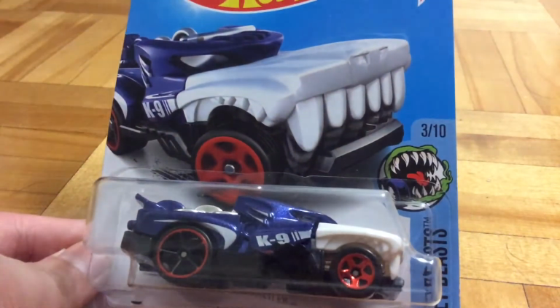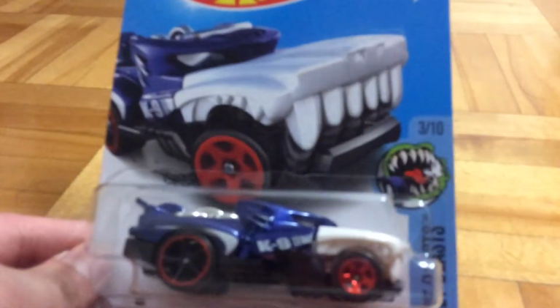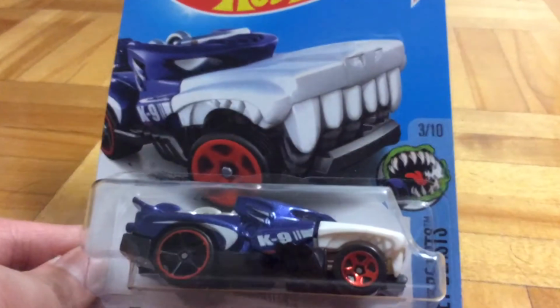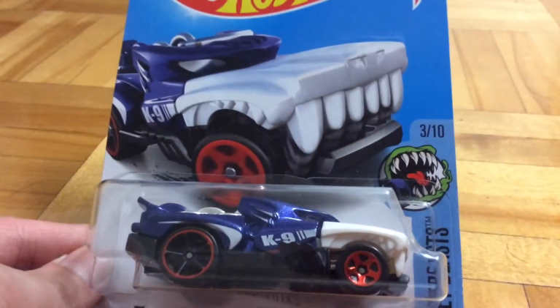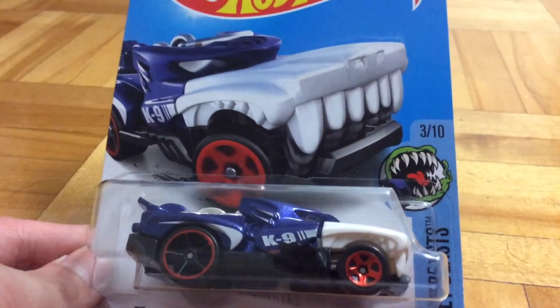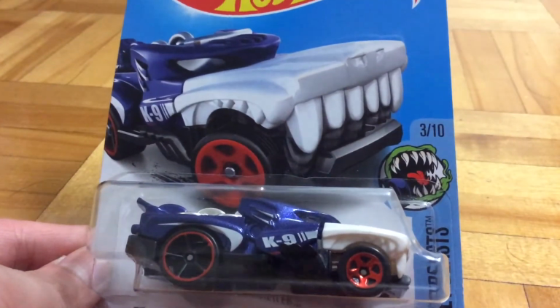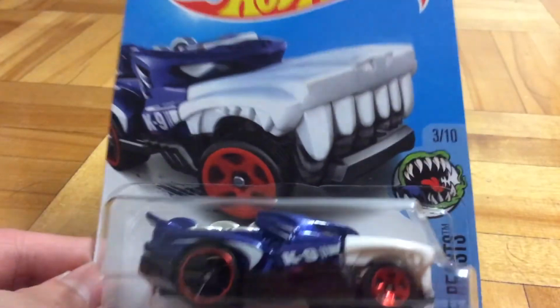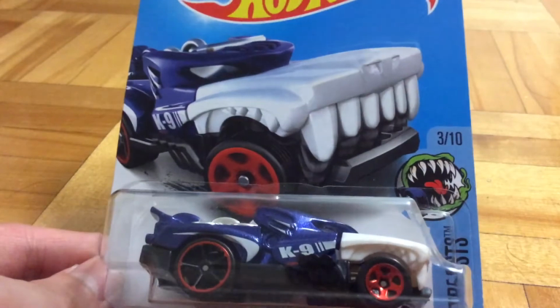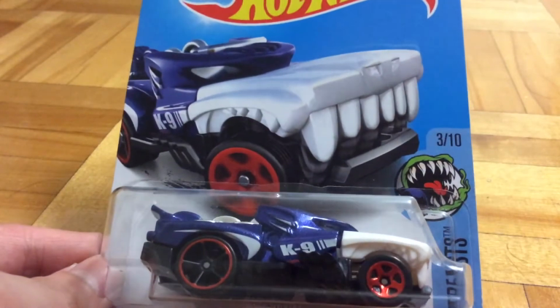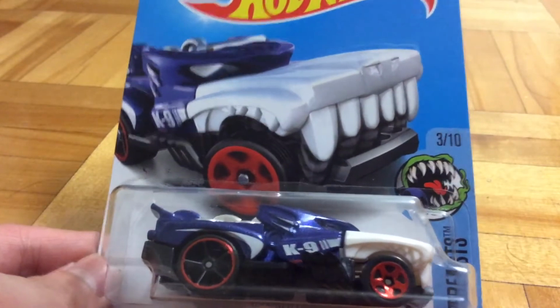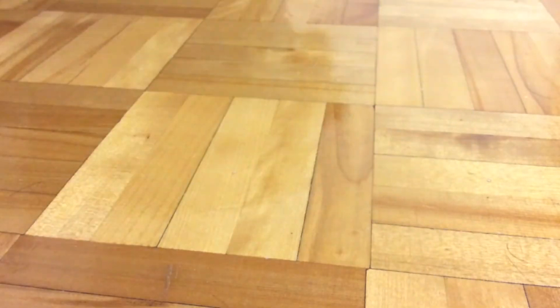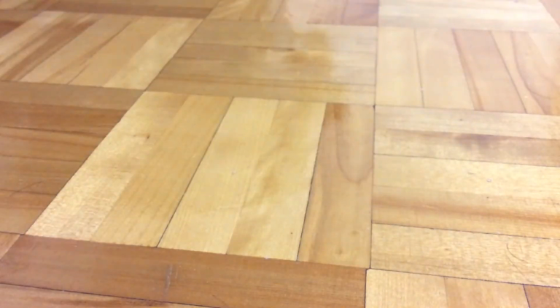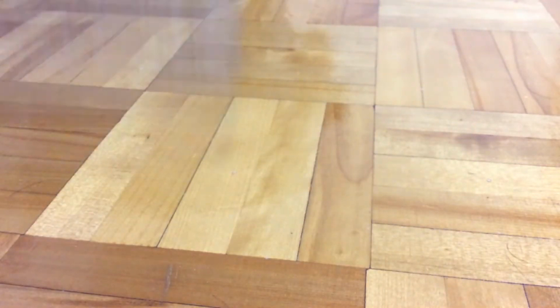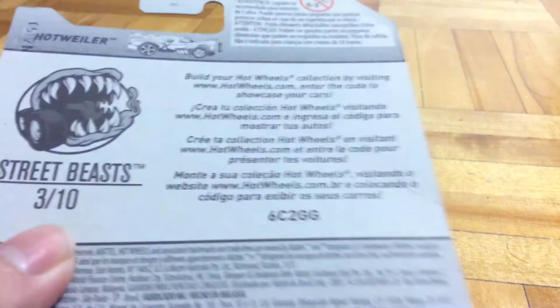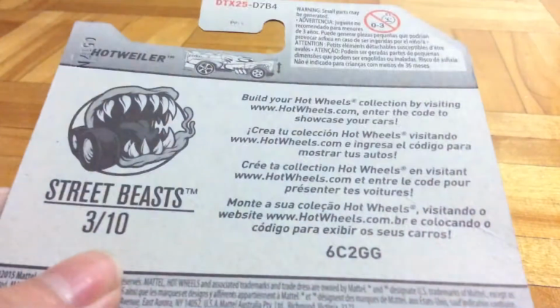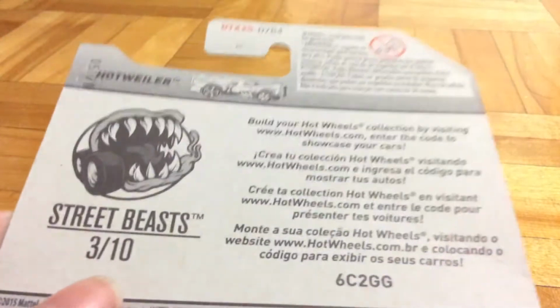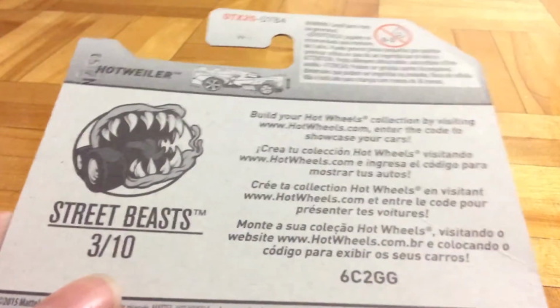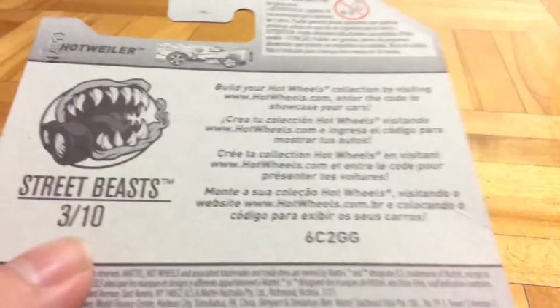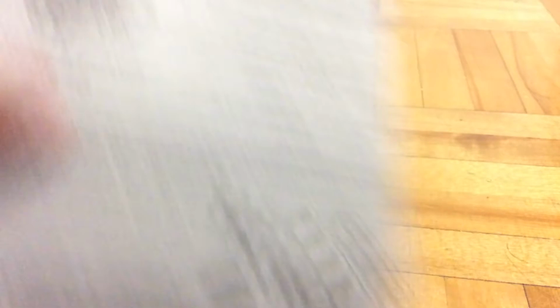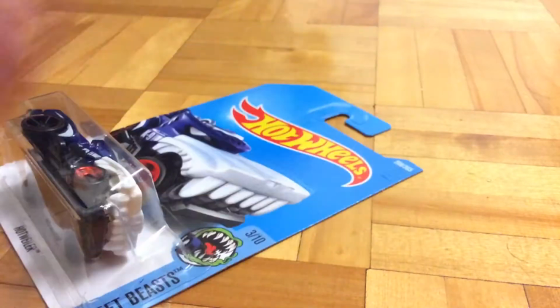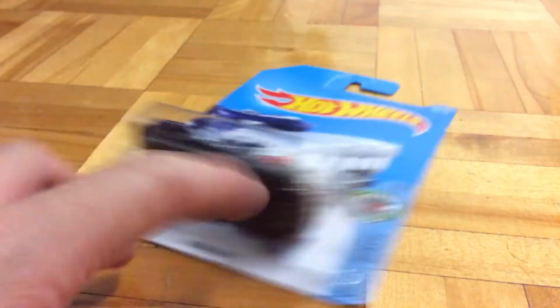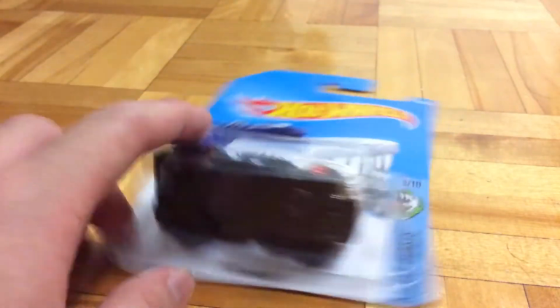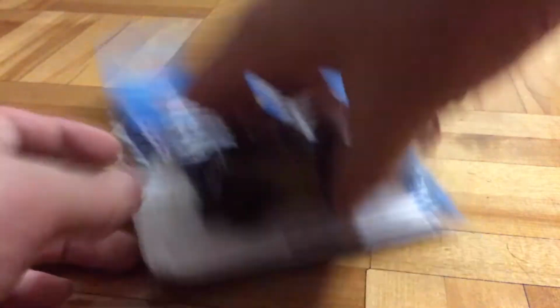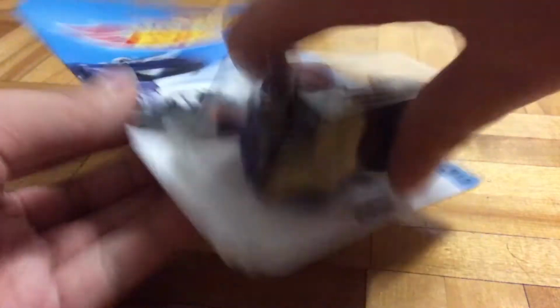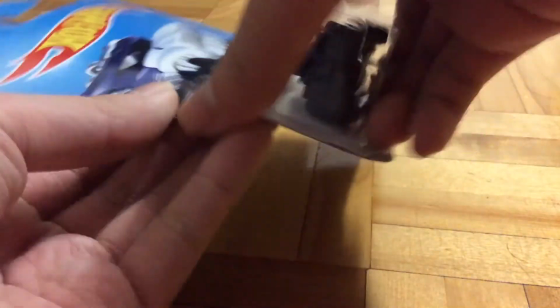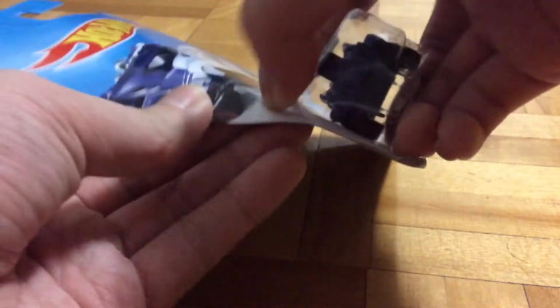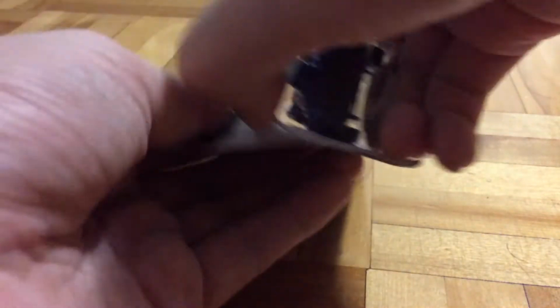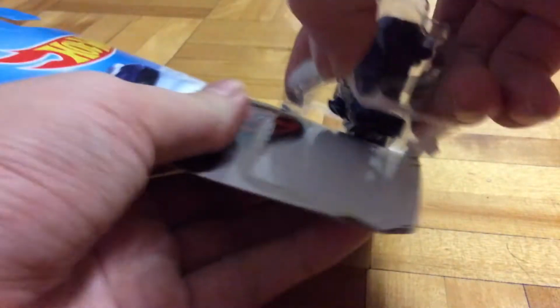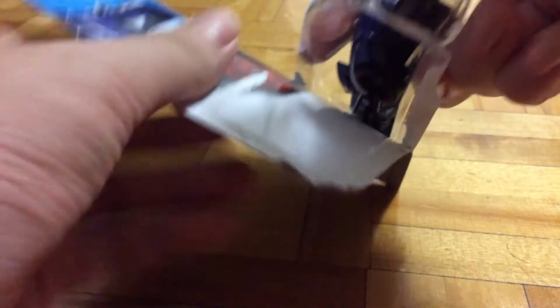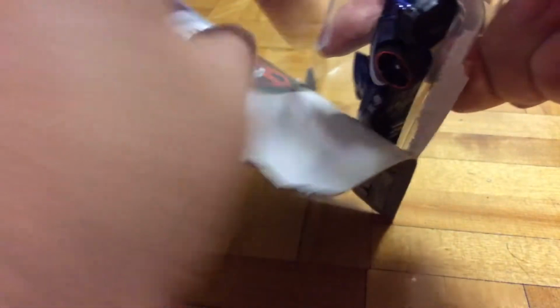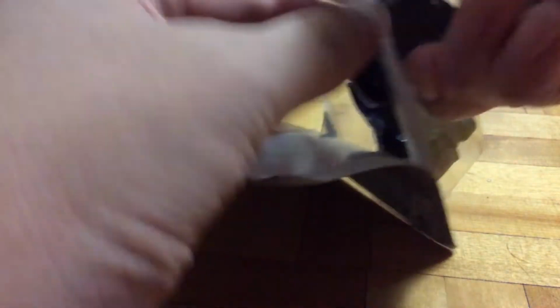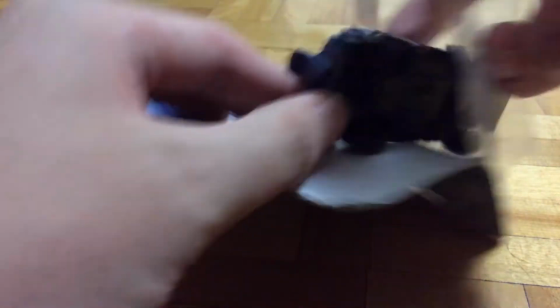So originally I just picked up this car because I thought it had a moving feature, and it does have a moving feature, but for the car itself it looks ugly, but I'm just gonna take a closer look at it to see if it's truly ugly or not.